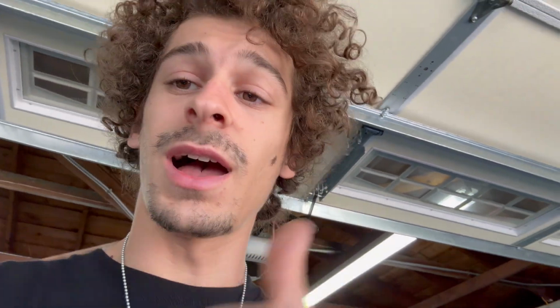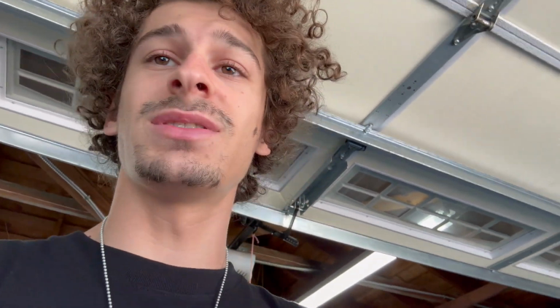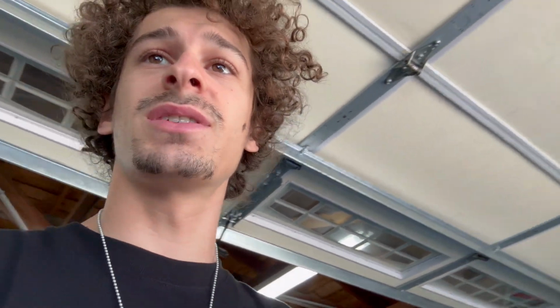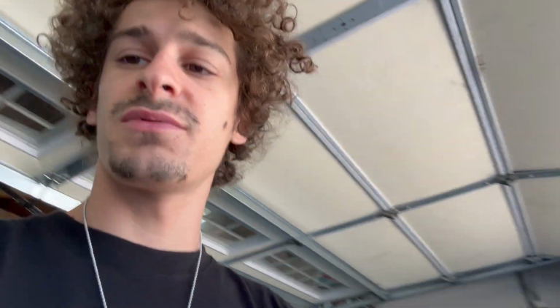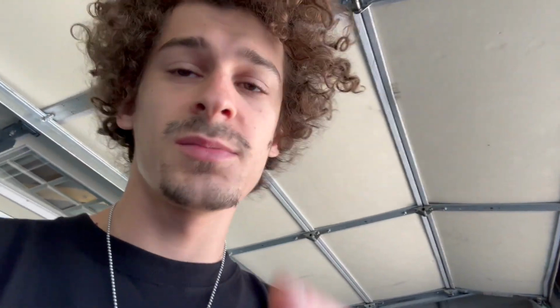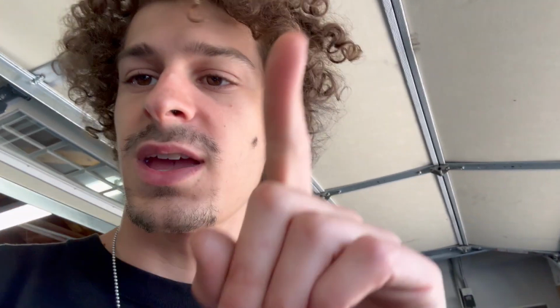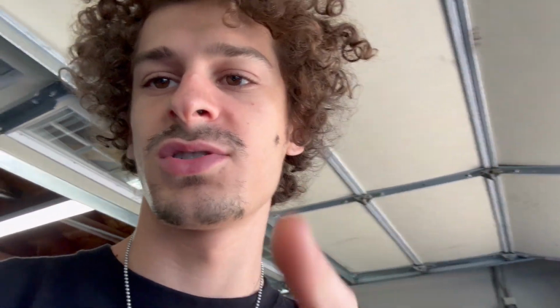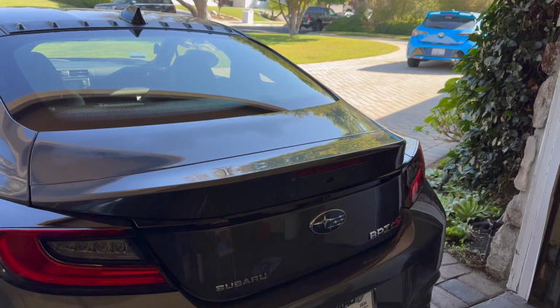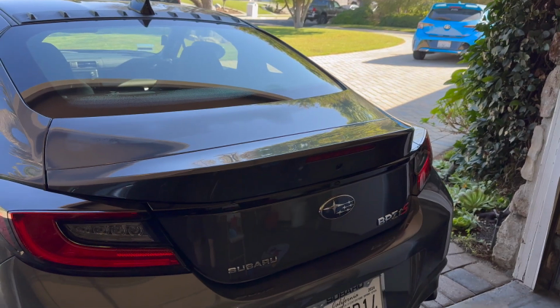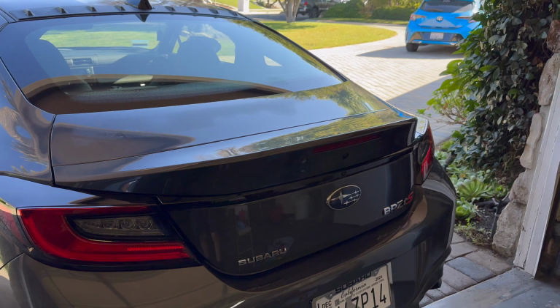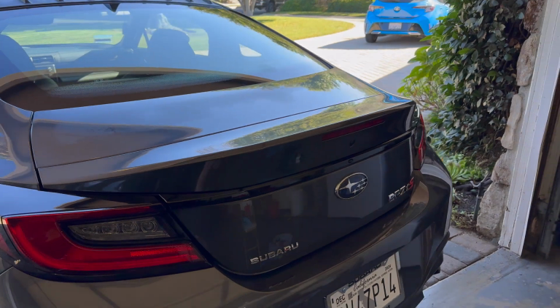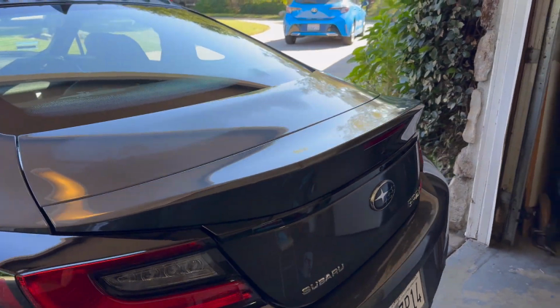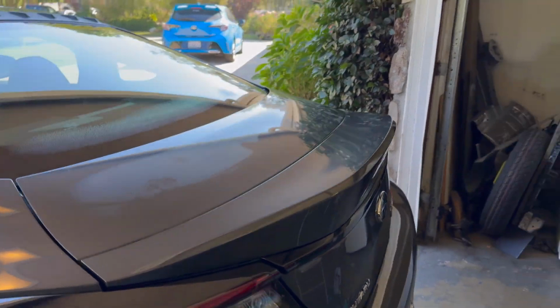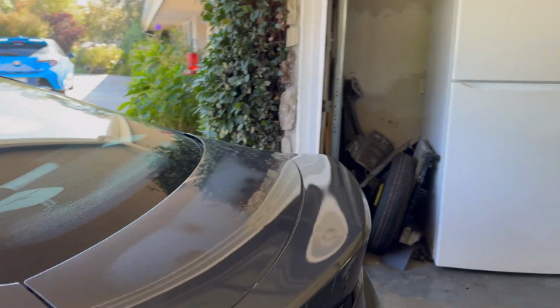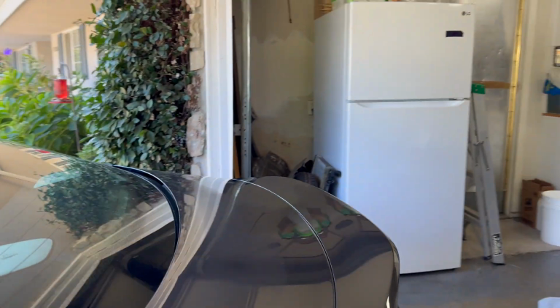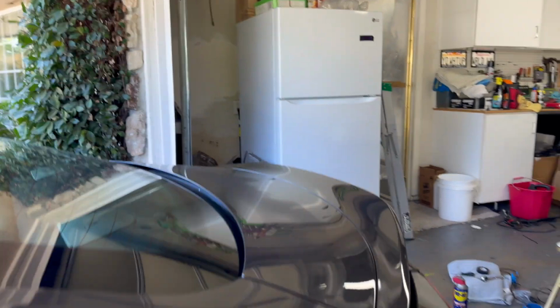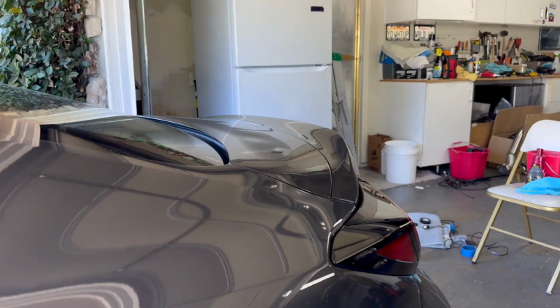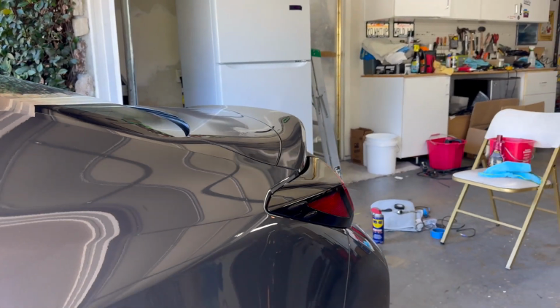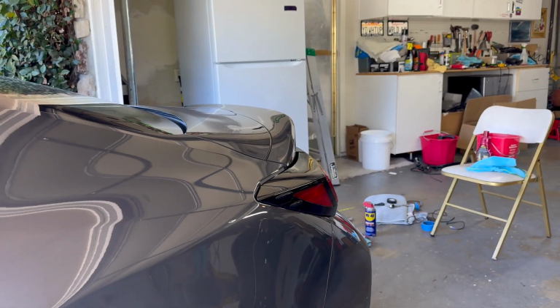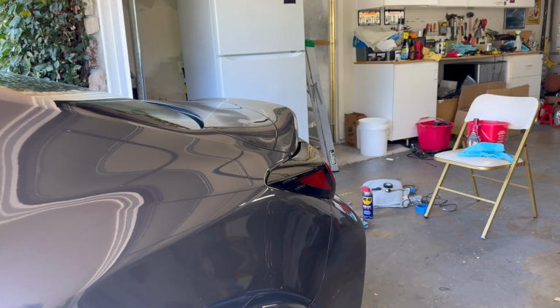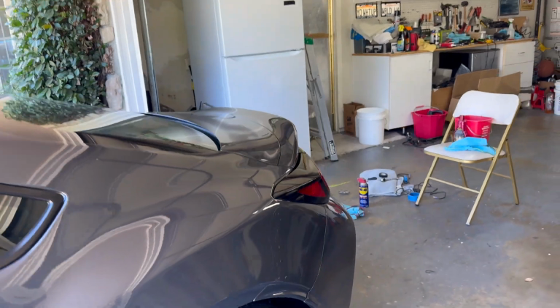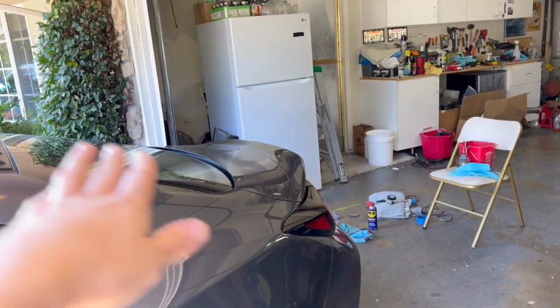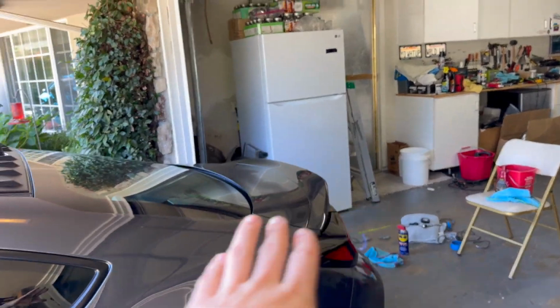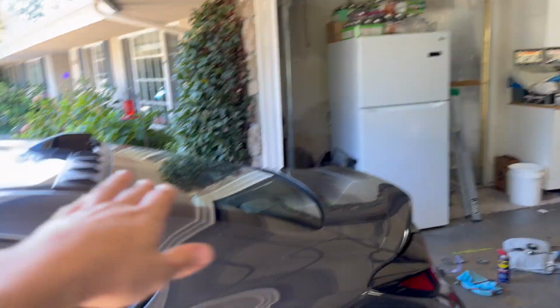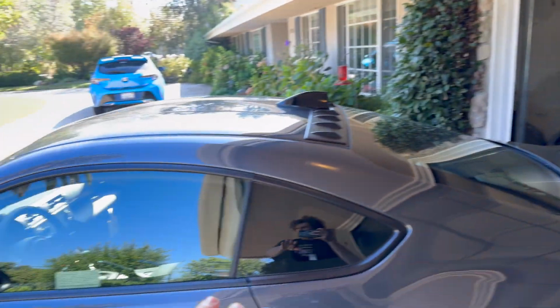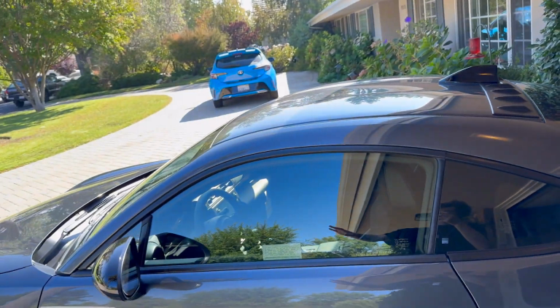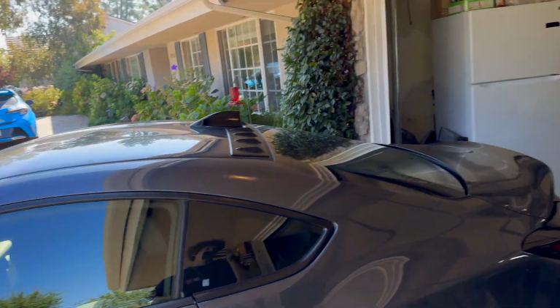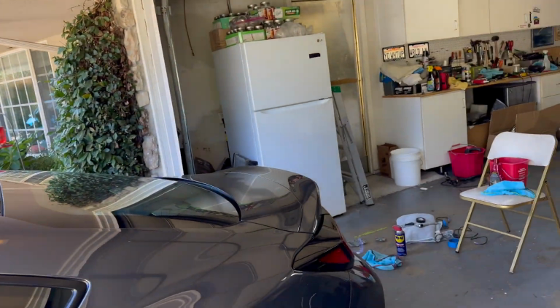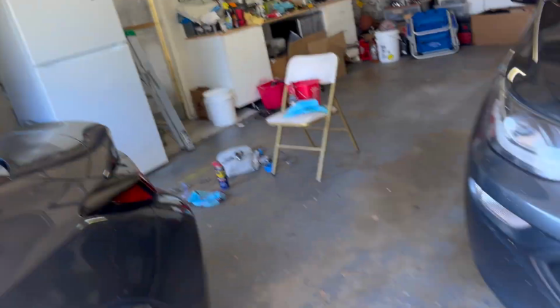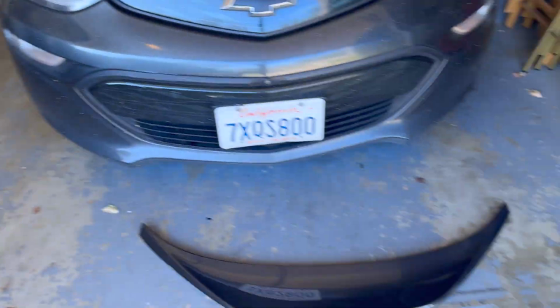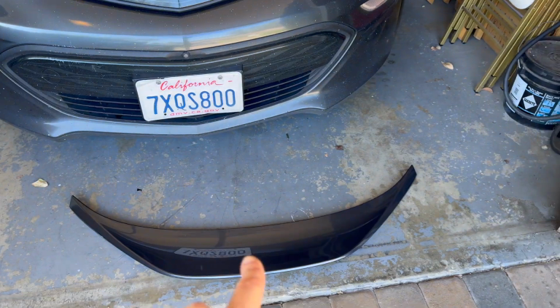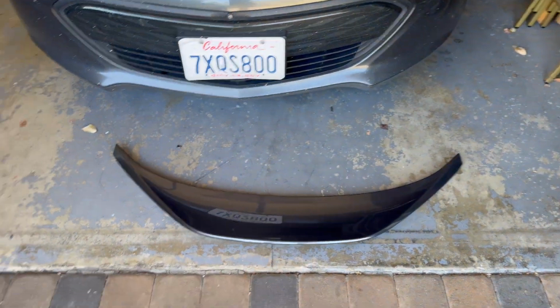I'm hyped to see it because this rear end — let me turn the camera around and show you. This rear end looks a little too basic for me. It doesn't look bad, but it's very flat. I know it matches how the car is, but it needs a little more something. And I think this wing is going to be perfect.